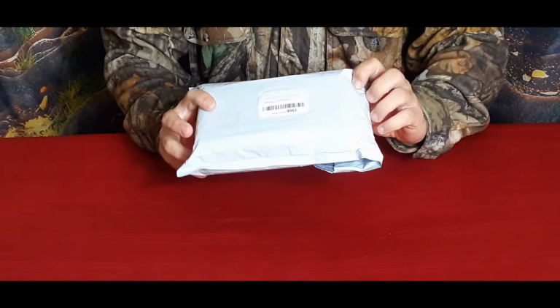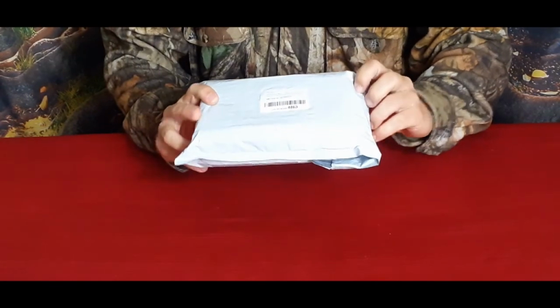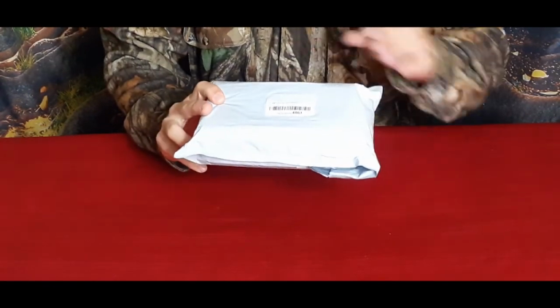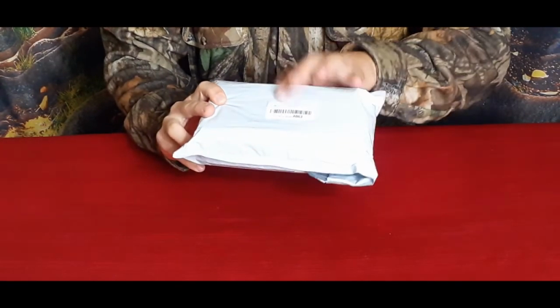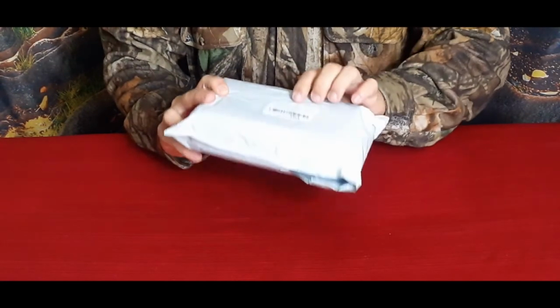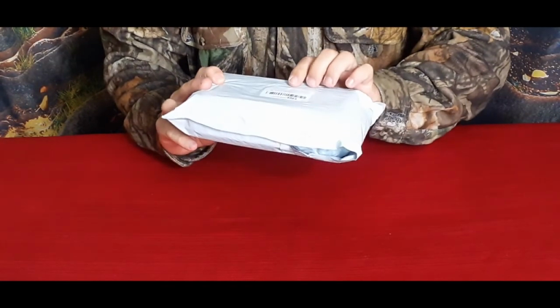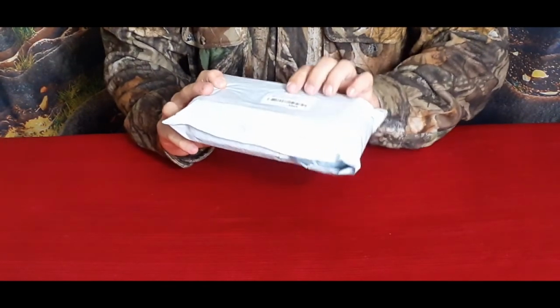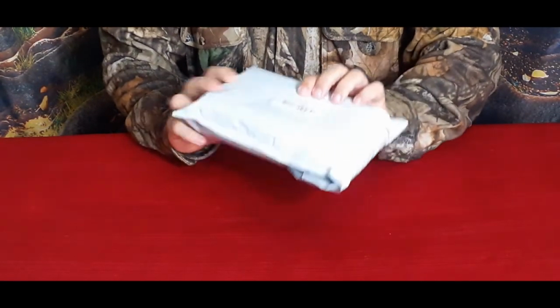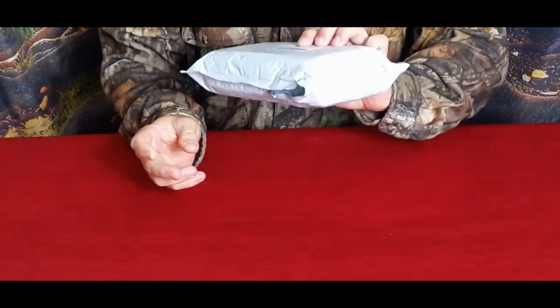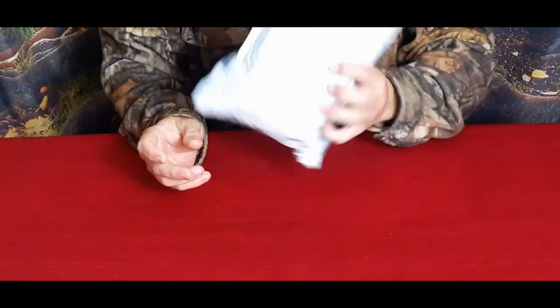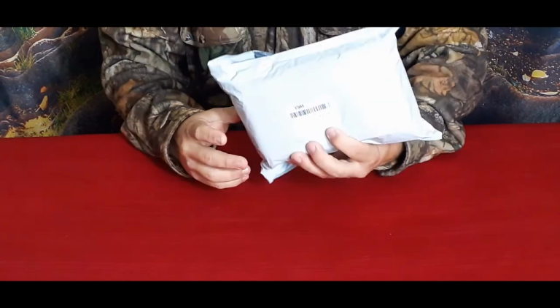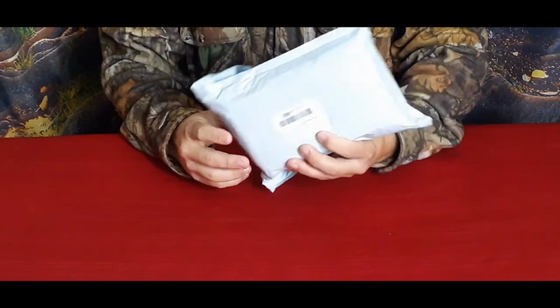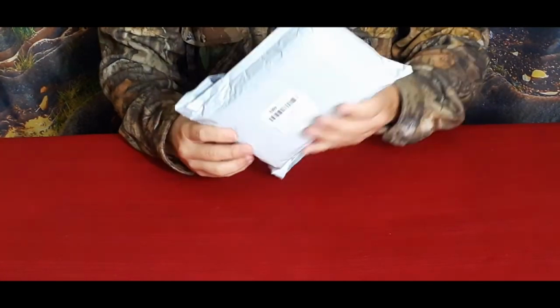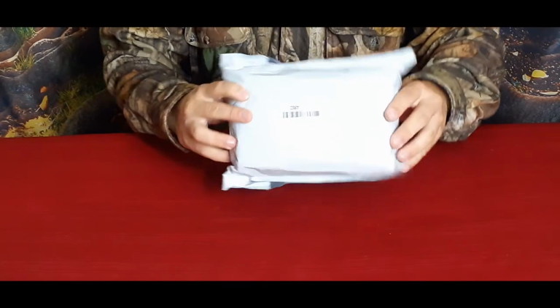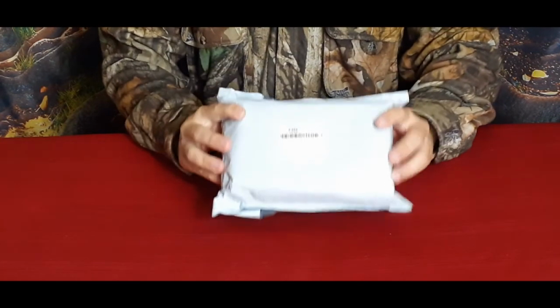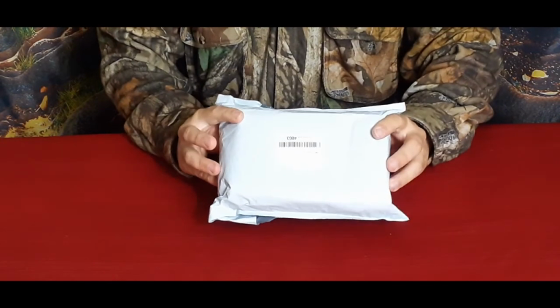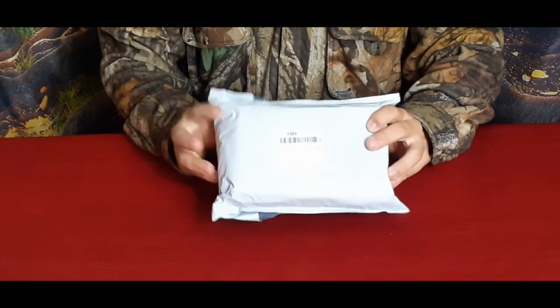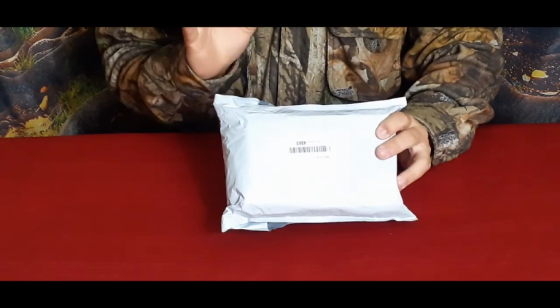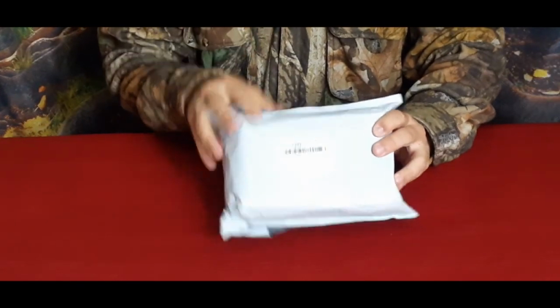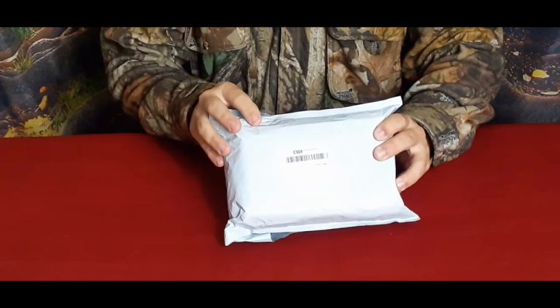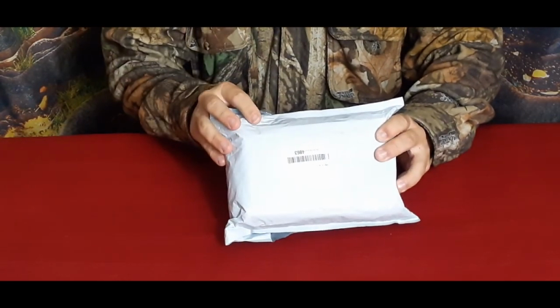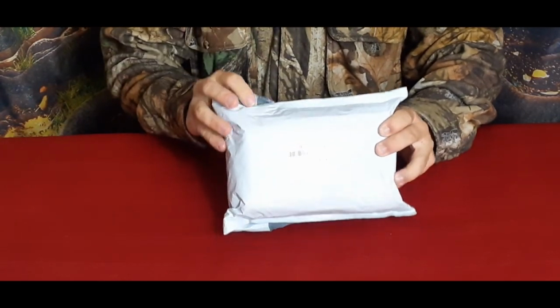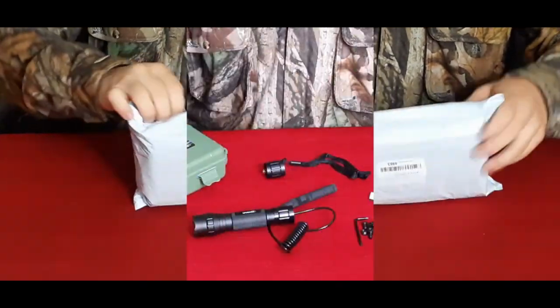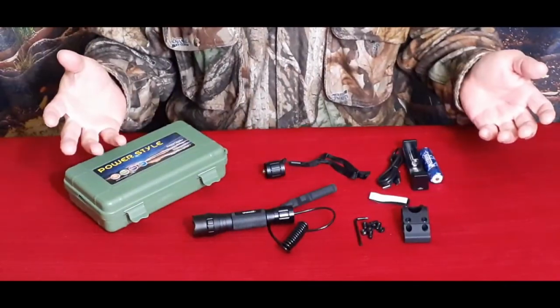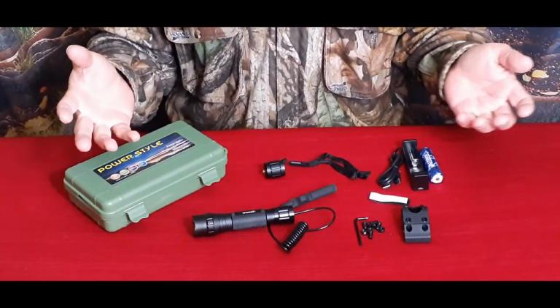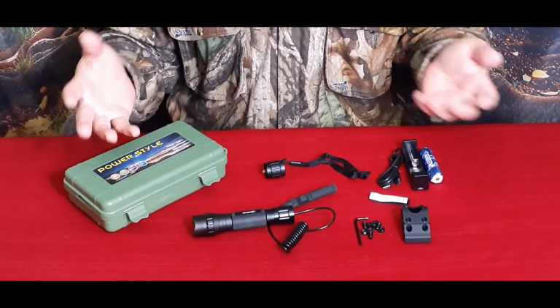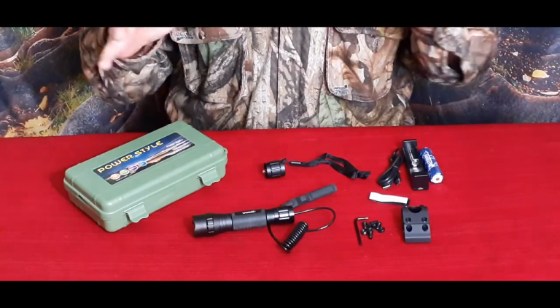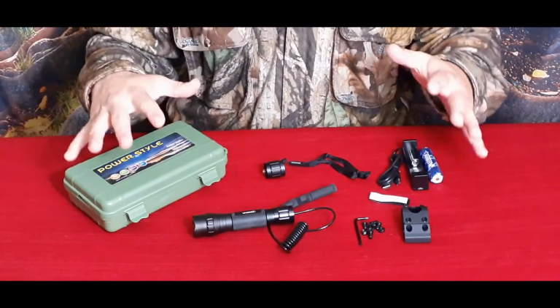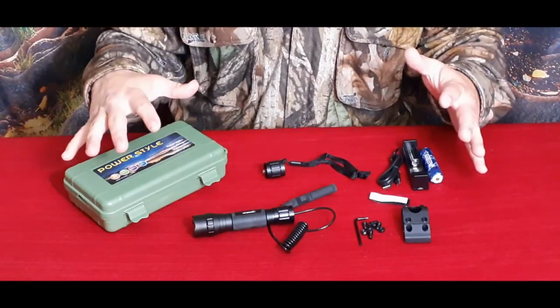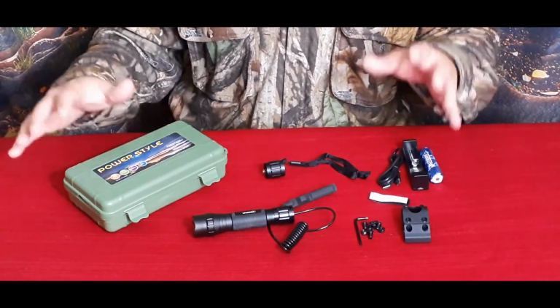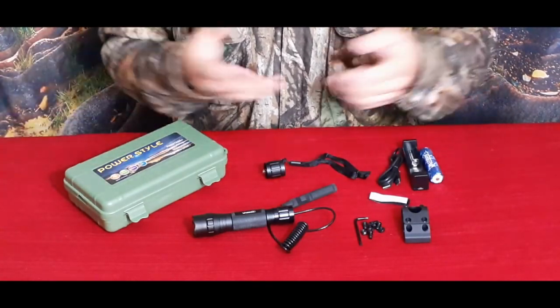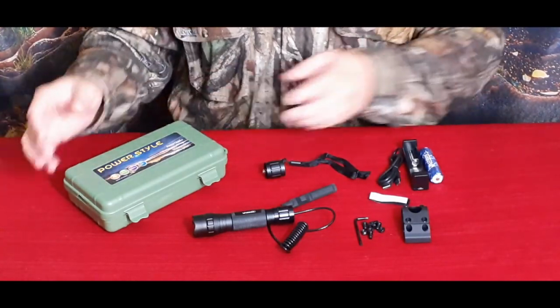You can't quite read this, but I'm sure this is another one by Vast Fire. Let's go ahead and see what's inside. All right, here's the kit right here.